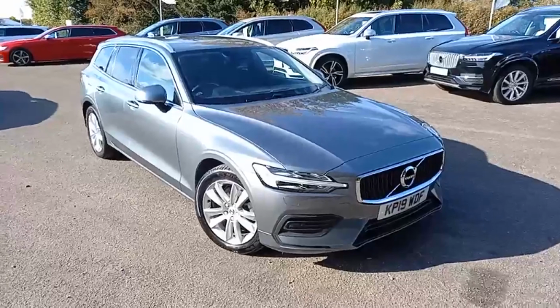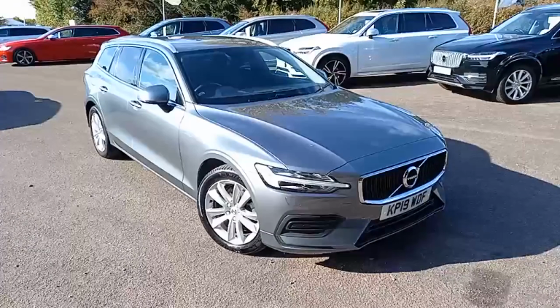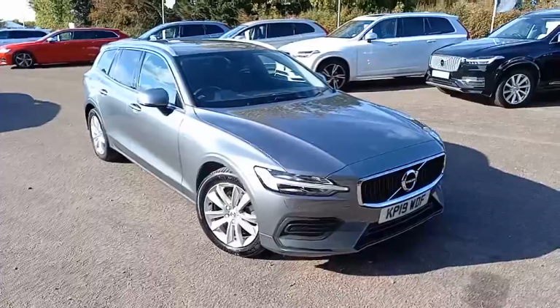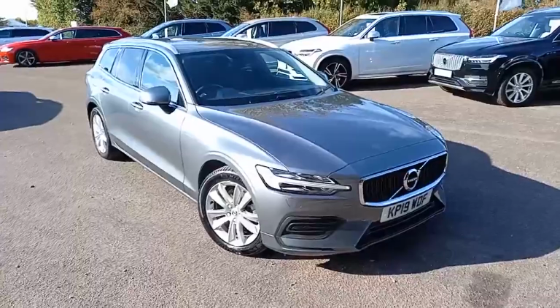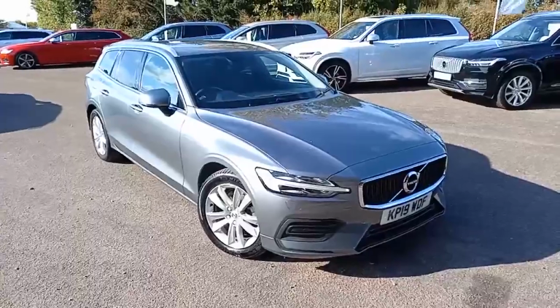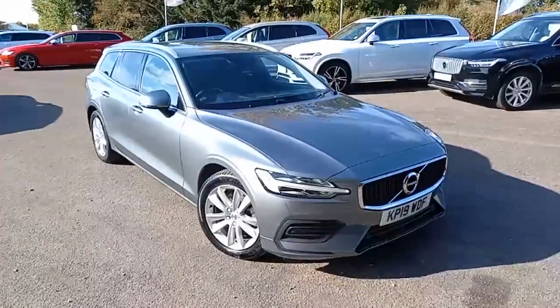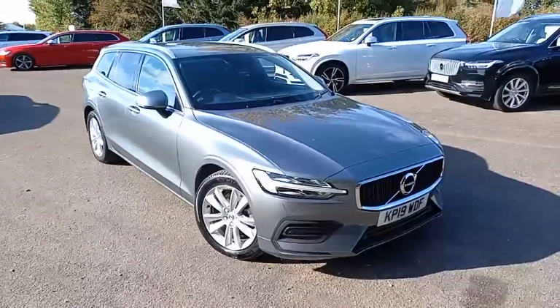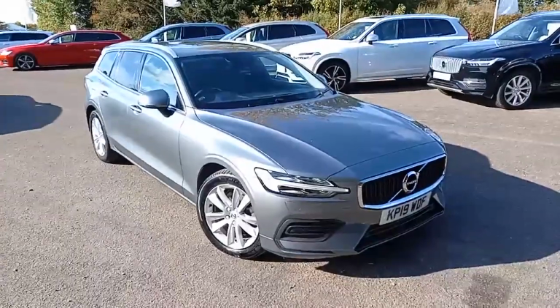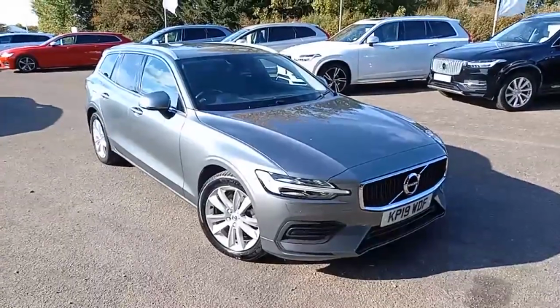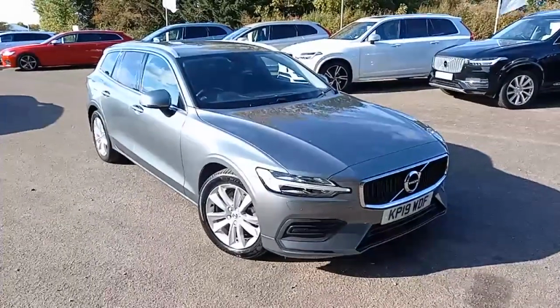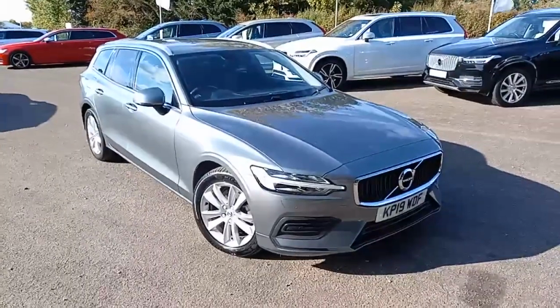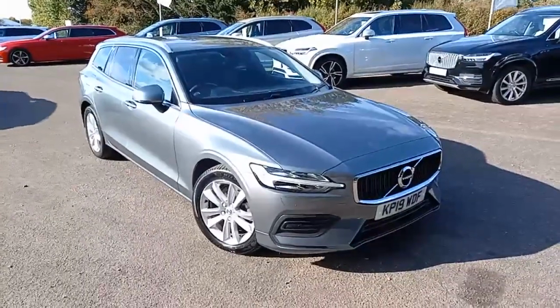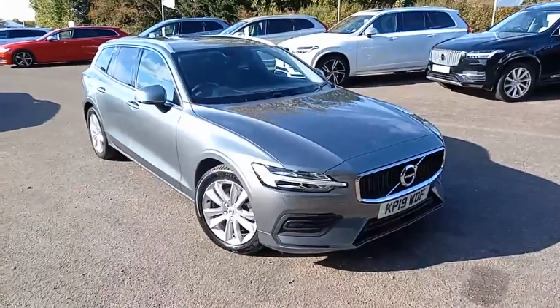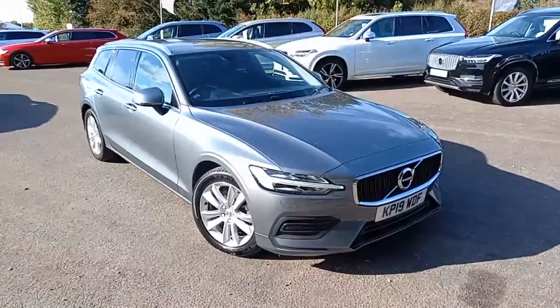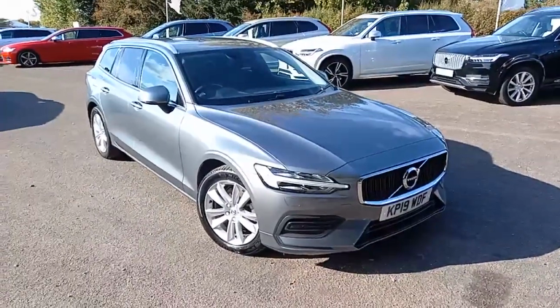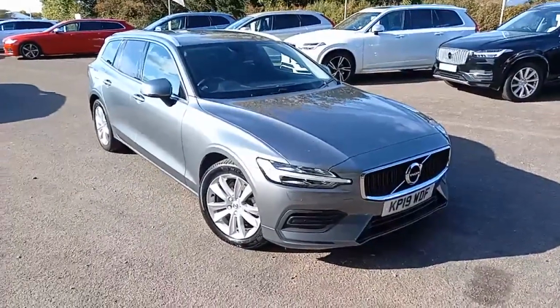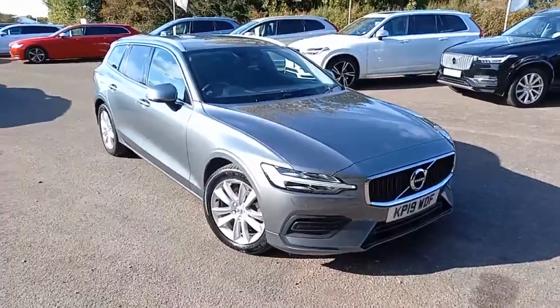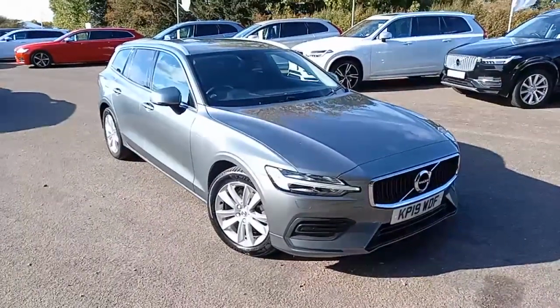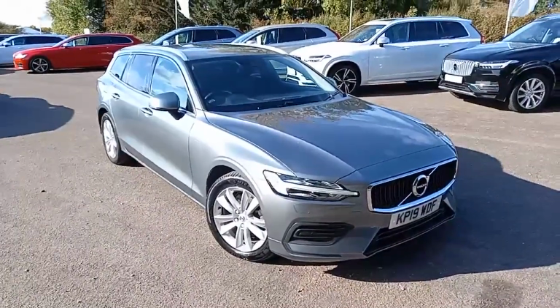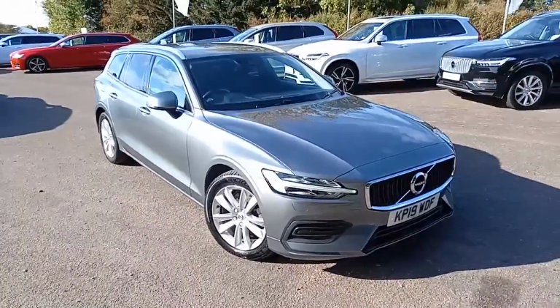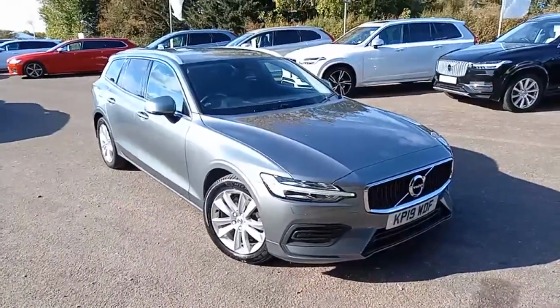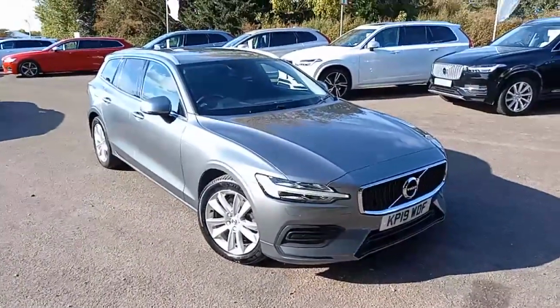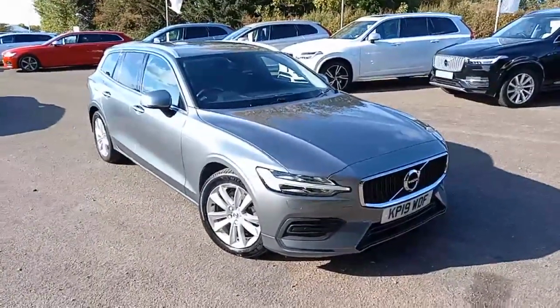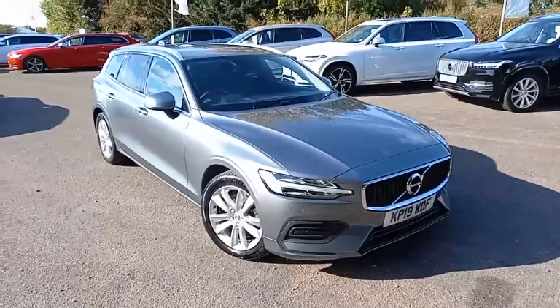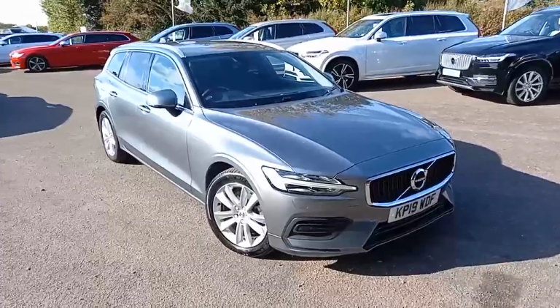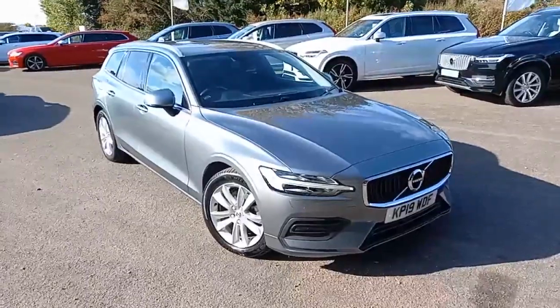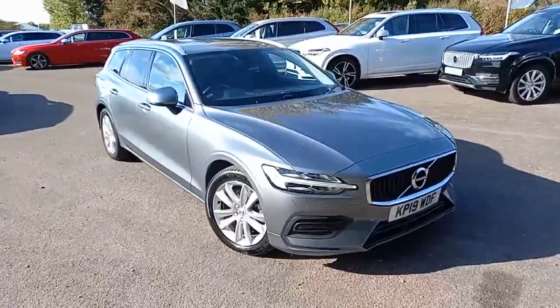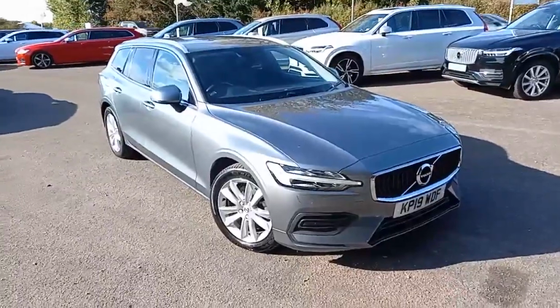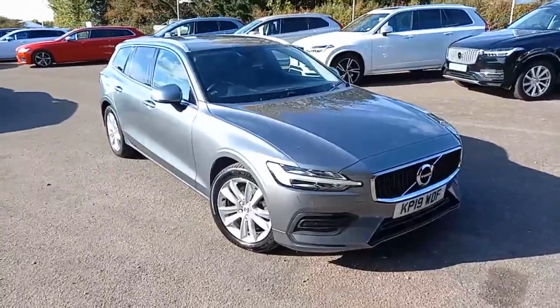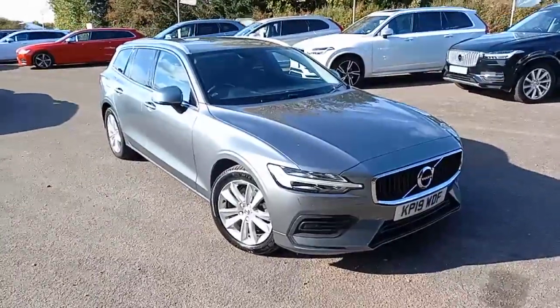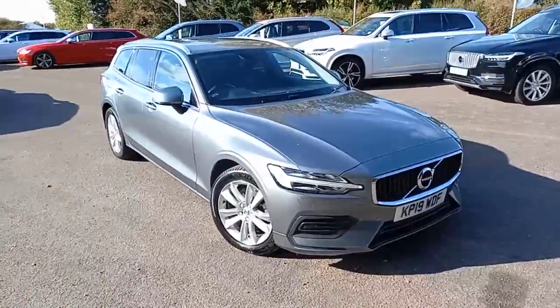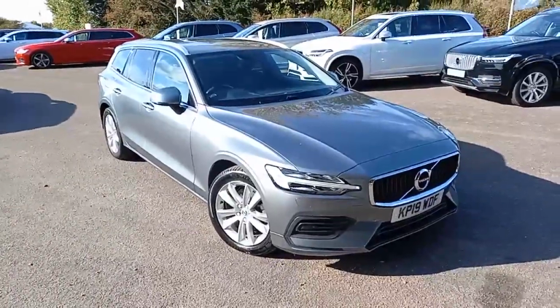Hello everyone, thank you for taking the time to have a look at this Volvo V60 that I've got here for sale at Hilton Got Volvo in Downham.